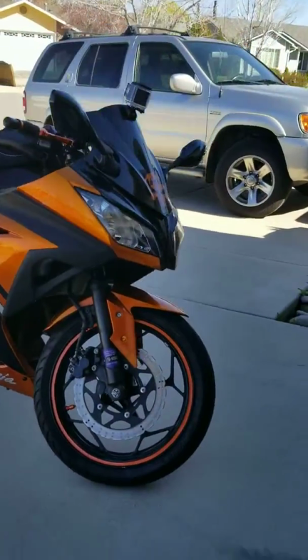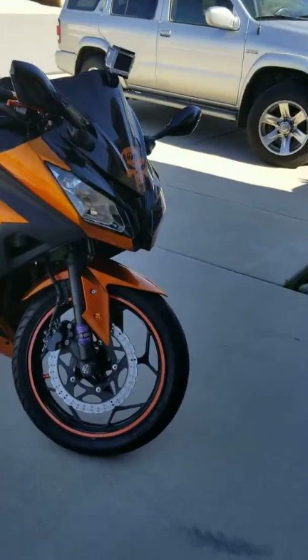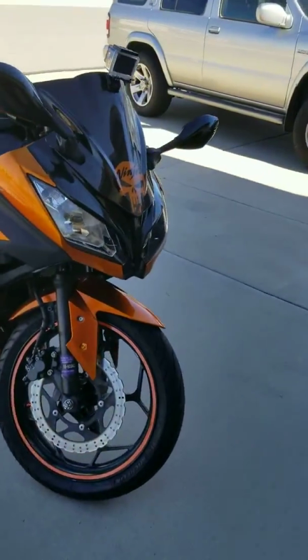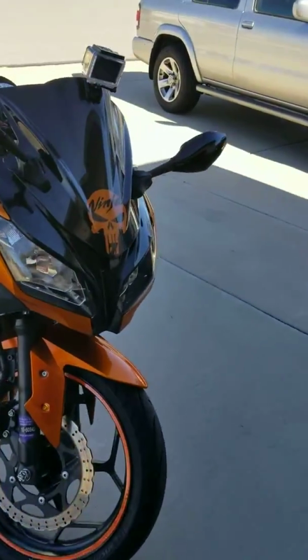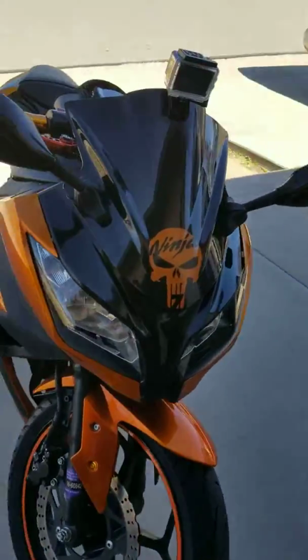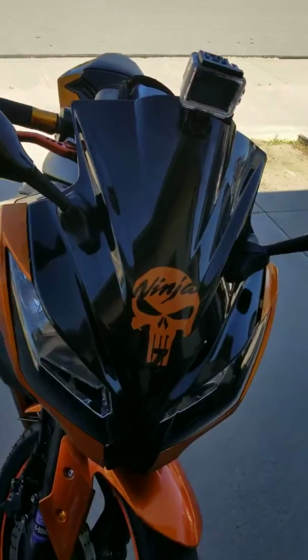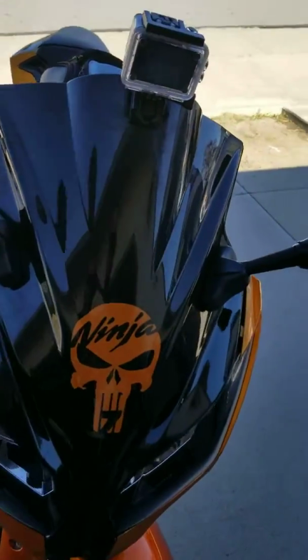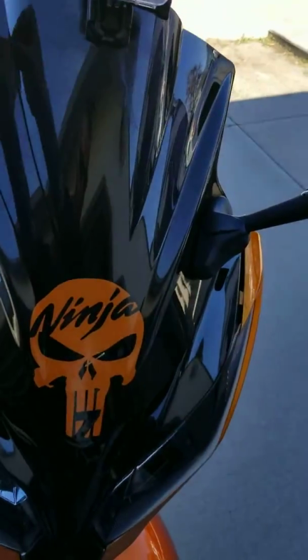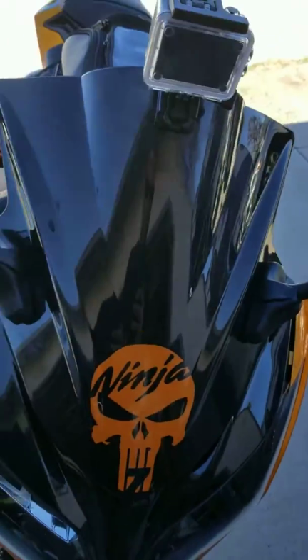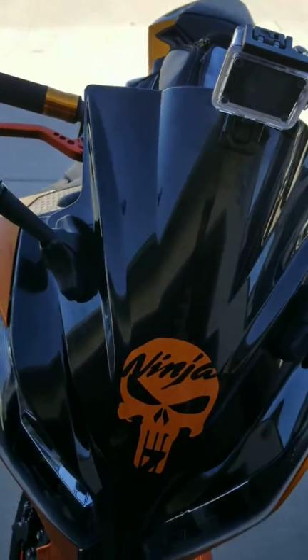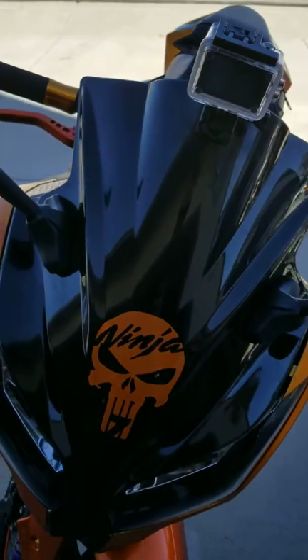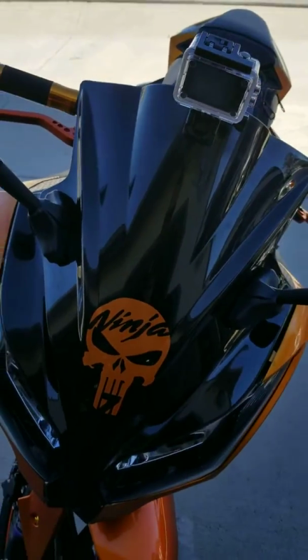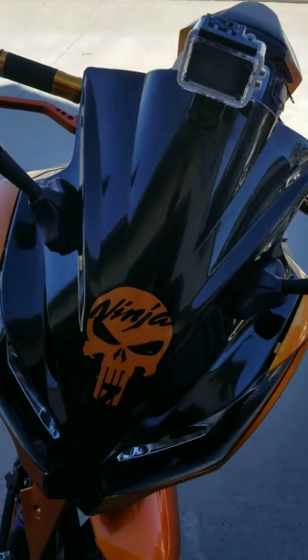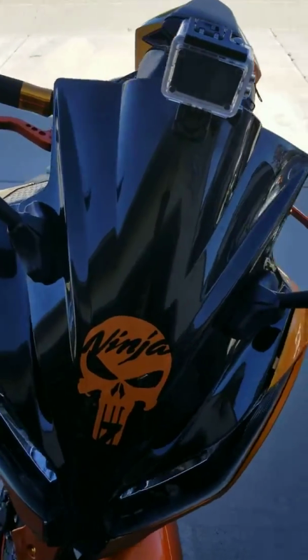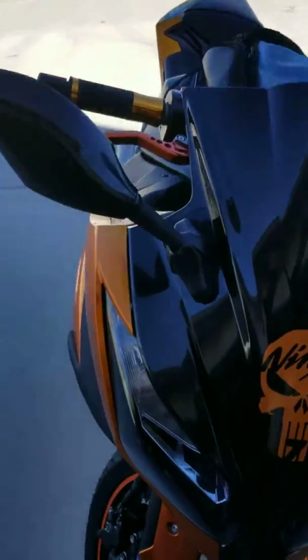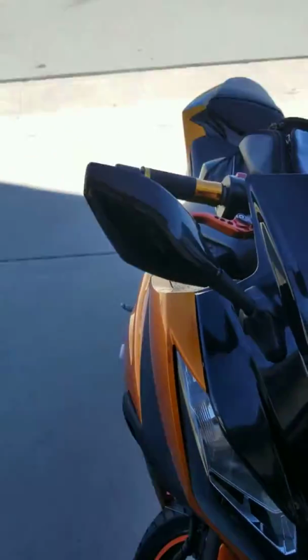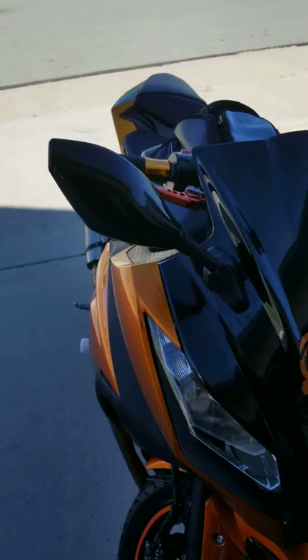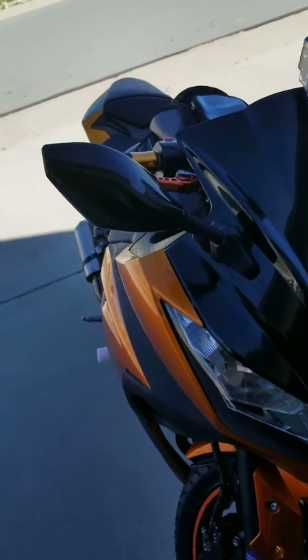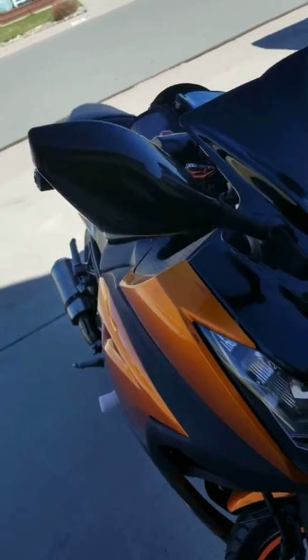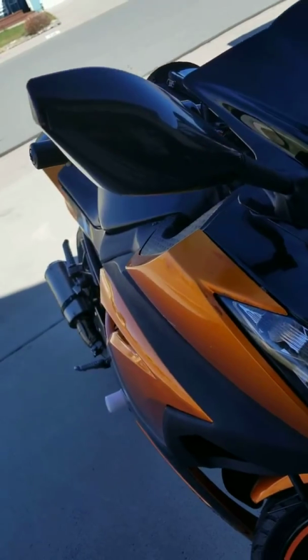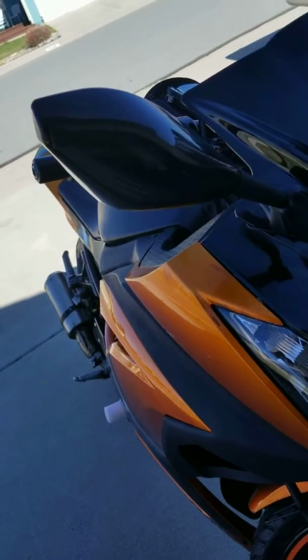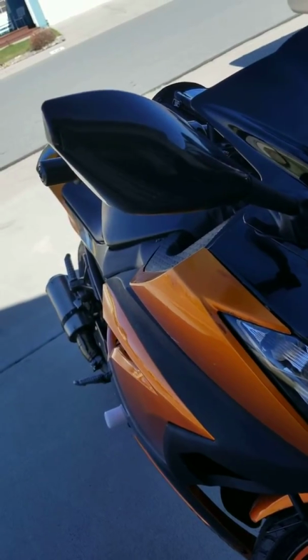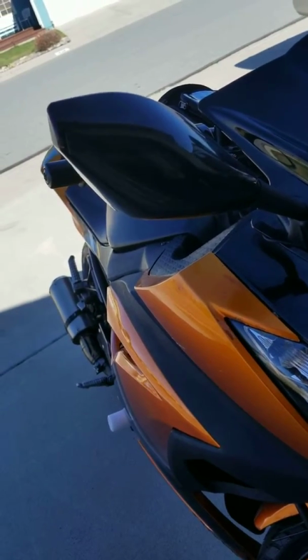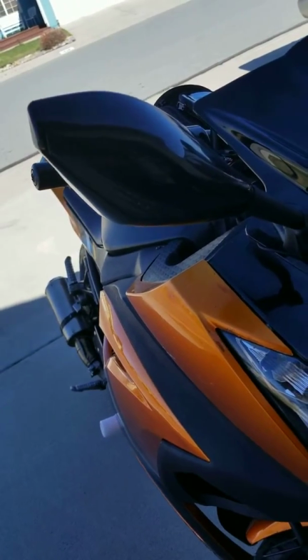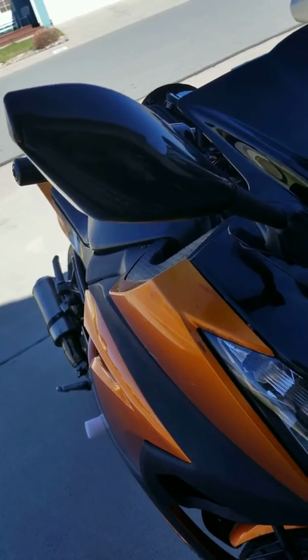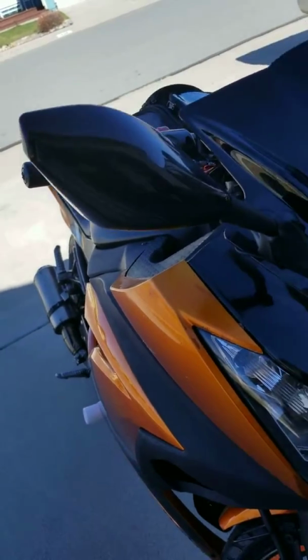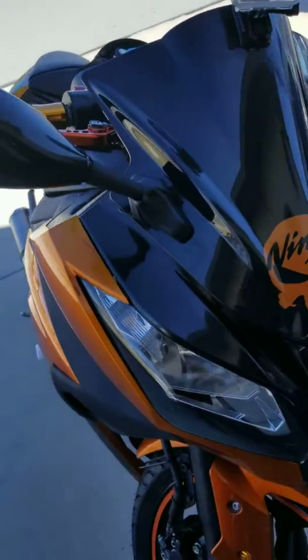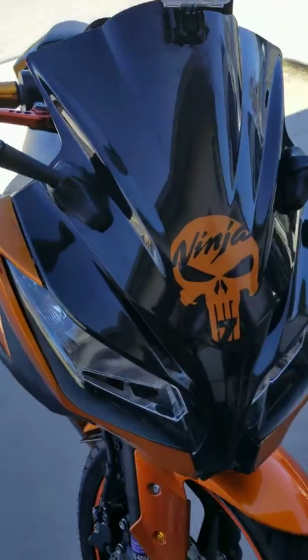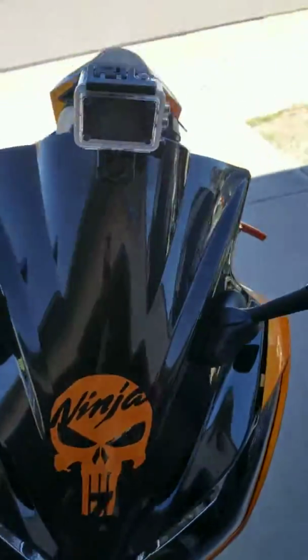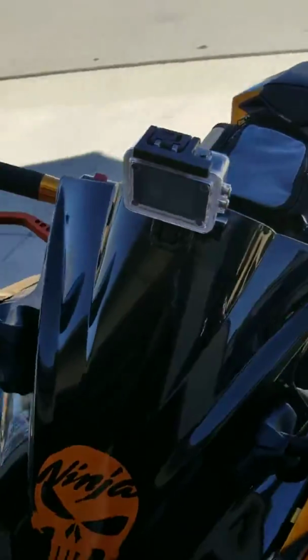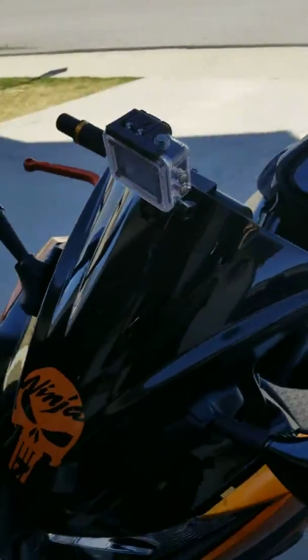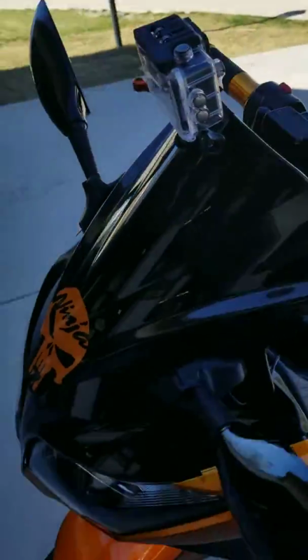Let's start off with the front. I've got a double bubble blacked out windscreen. We've got integrated turn signals as the mirrors. I've got a GoPro on the front.